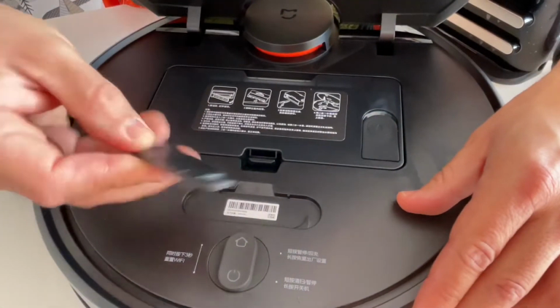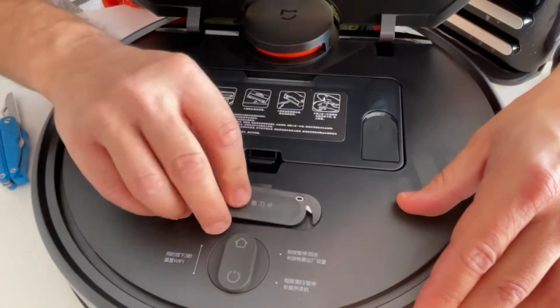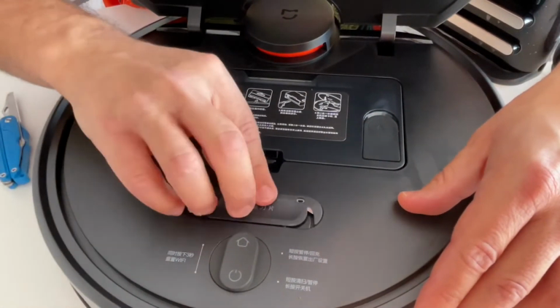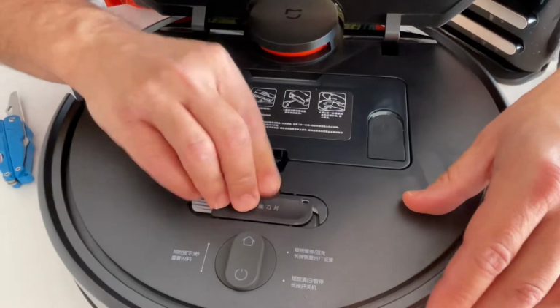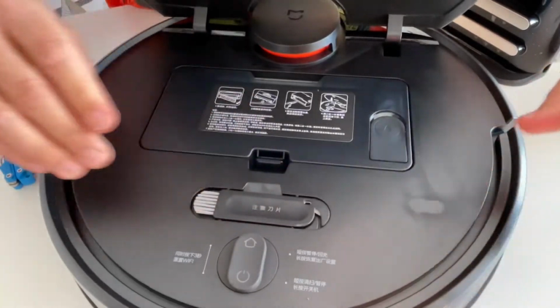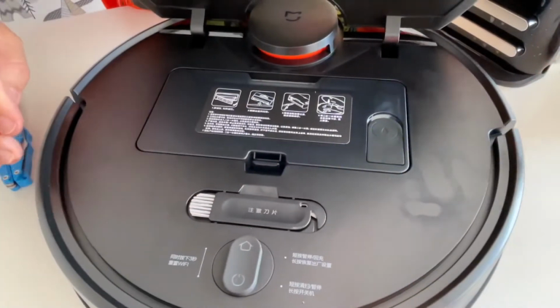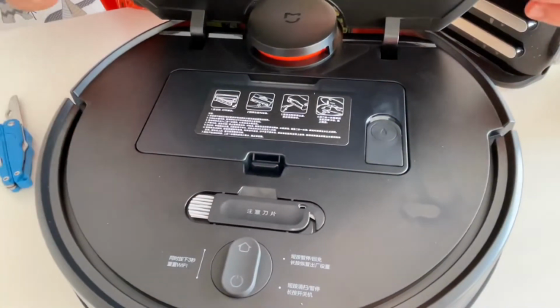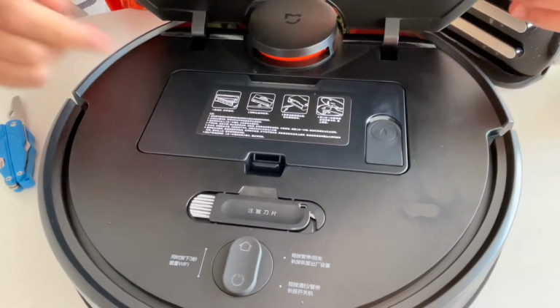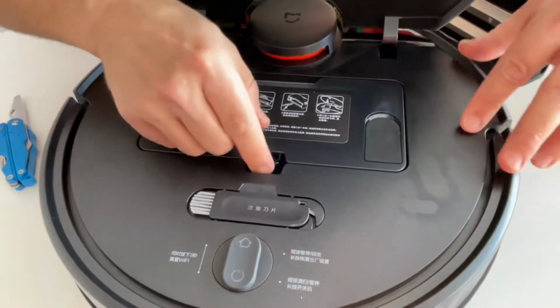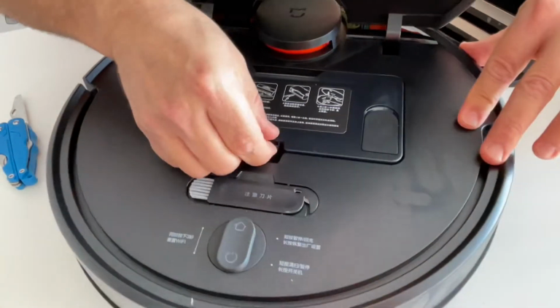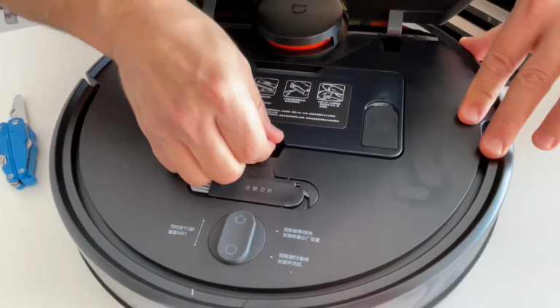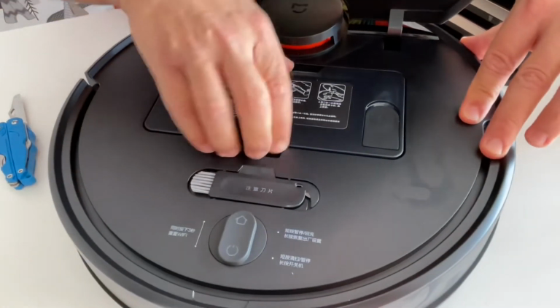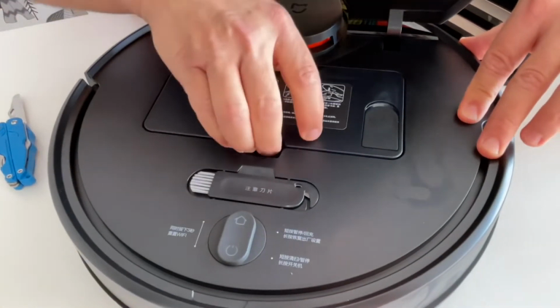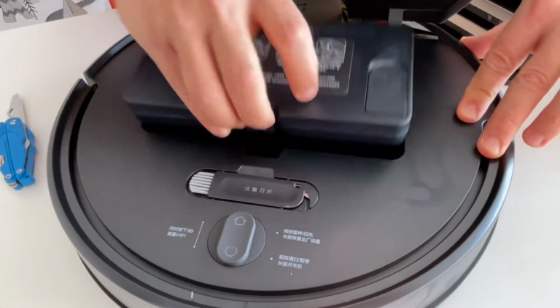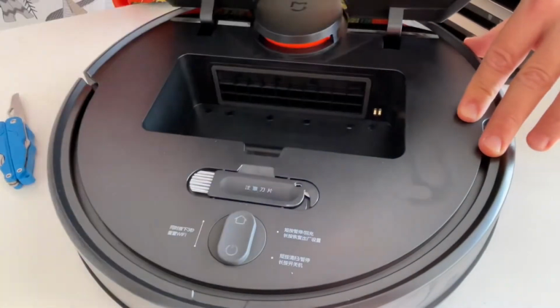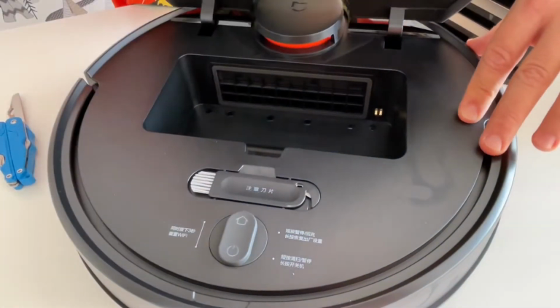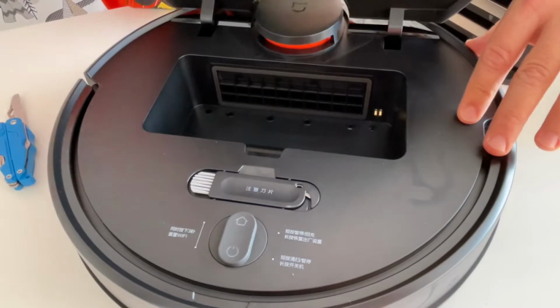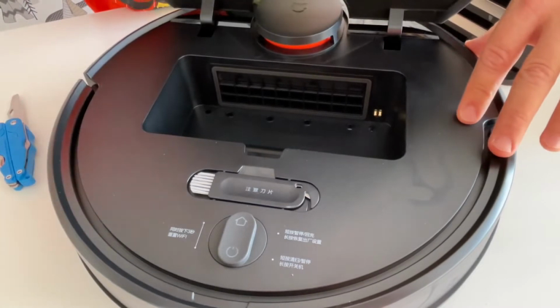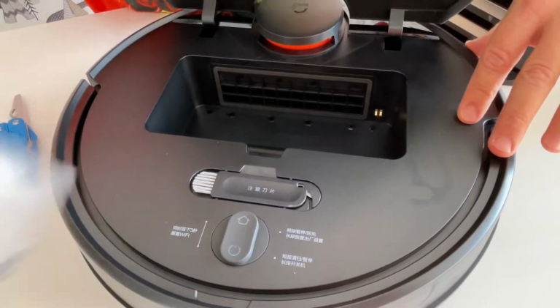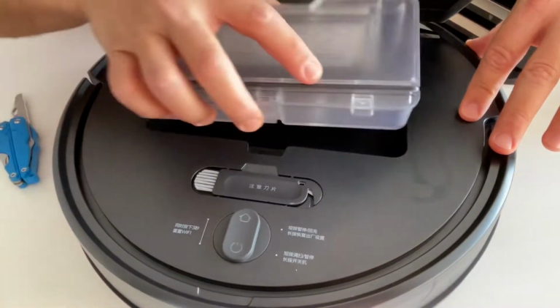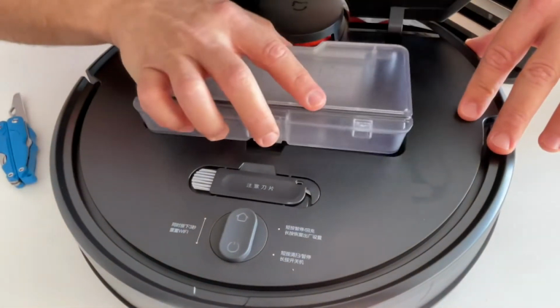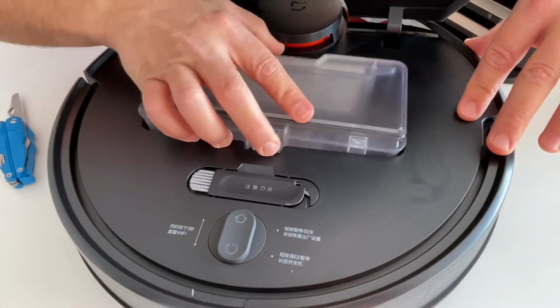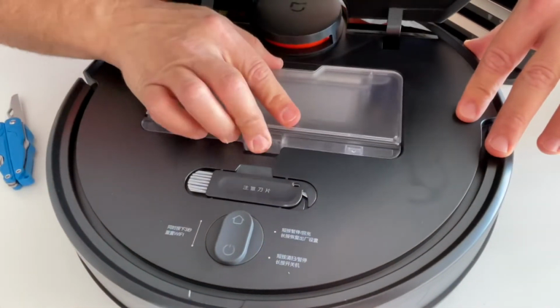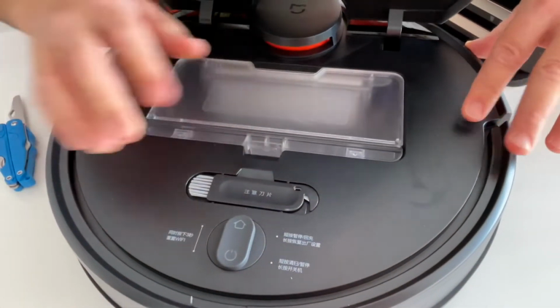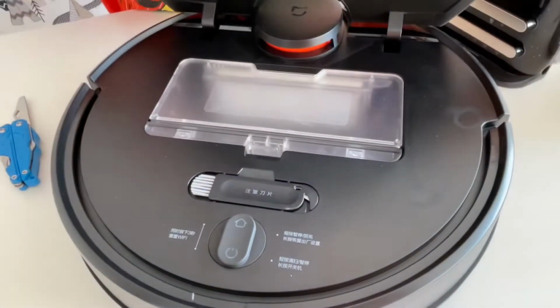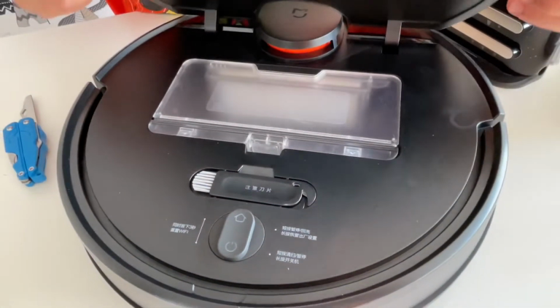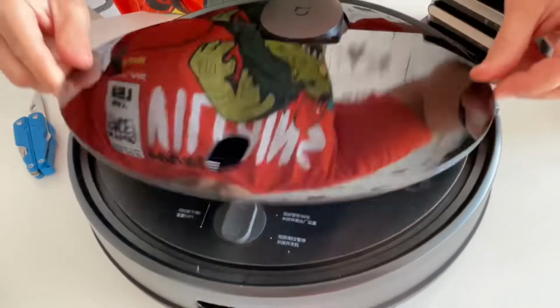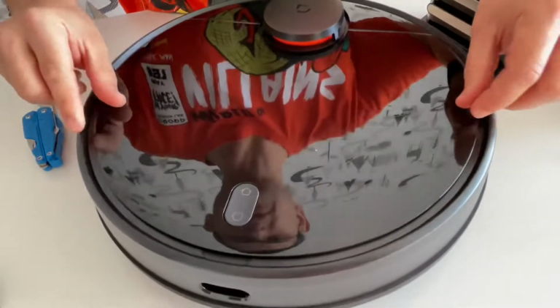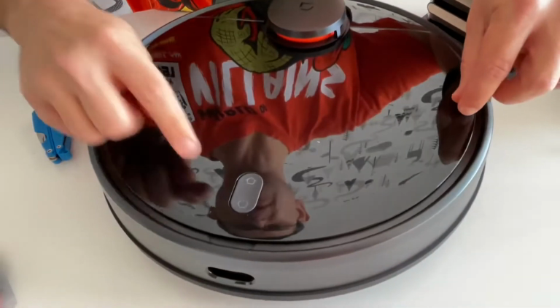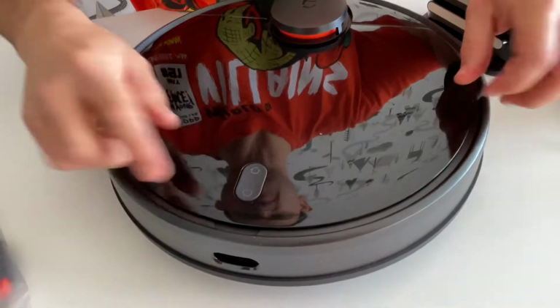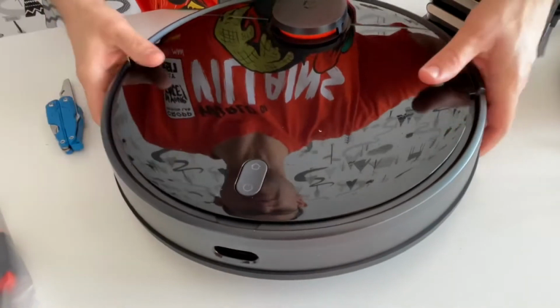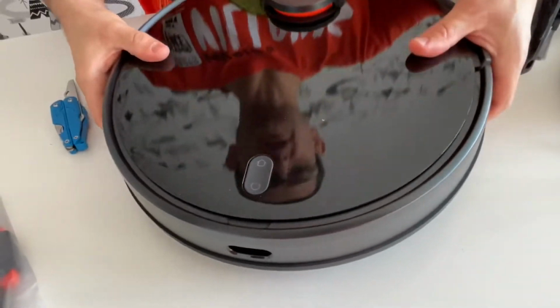We also have an additional knife included. Let's put the other filter back in here, and when you close it the bottom looks like that.